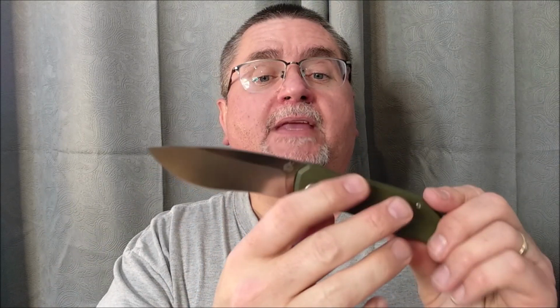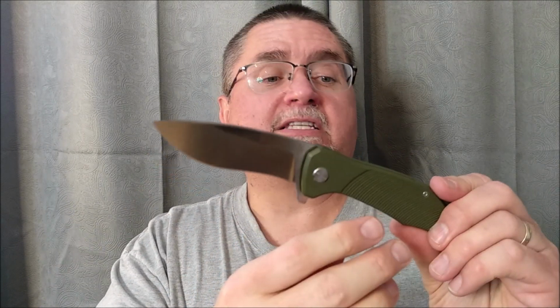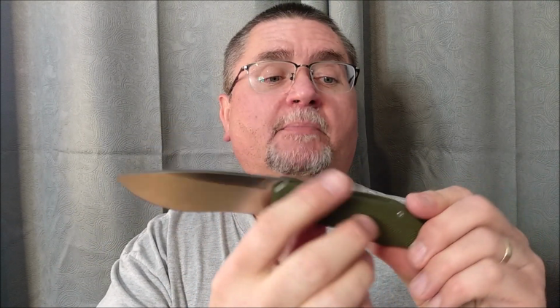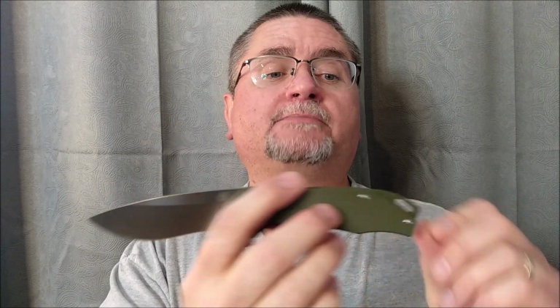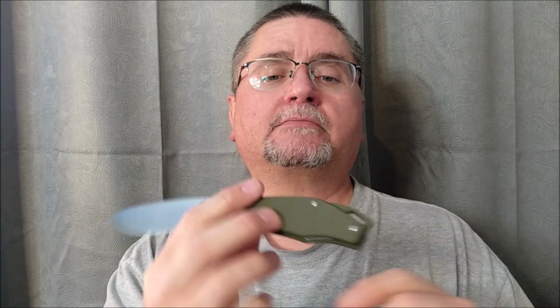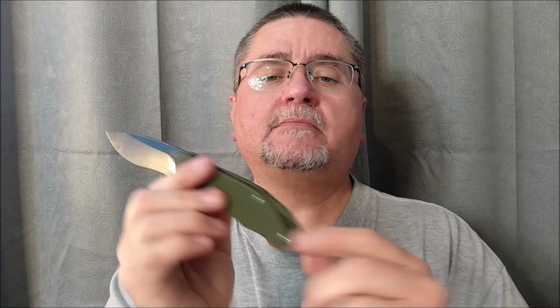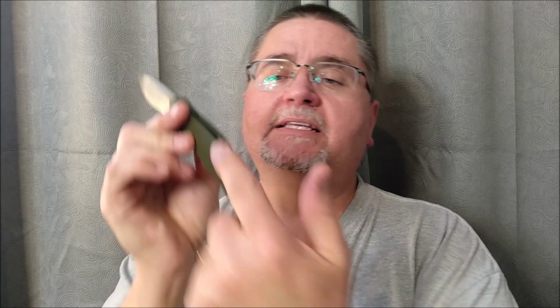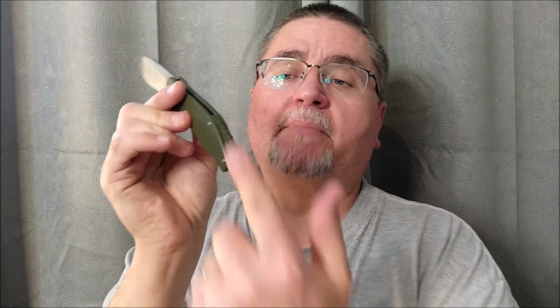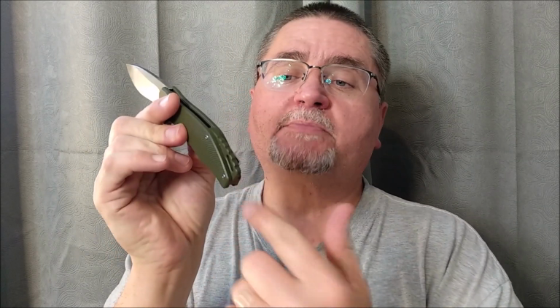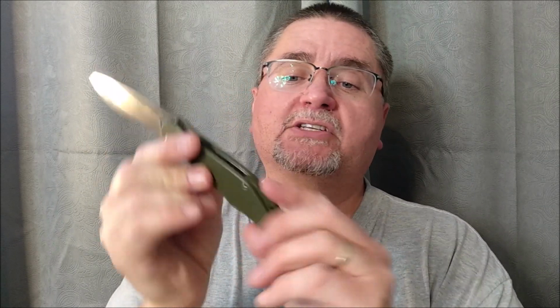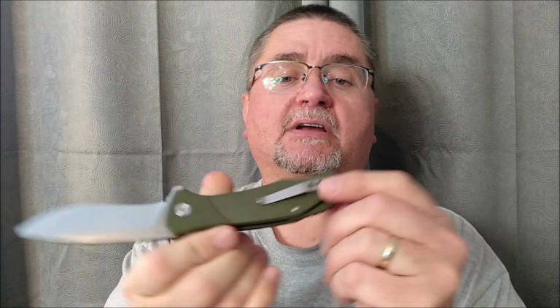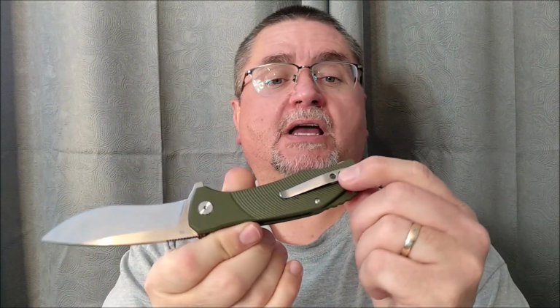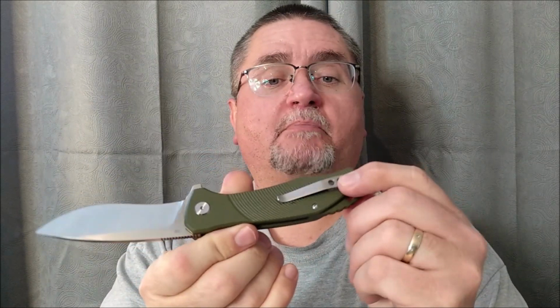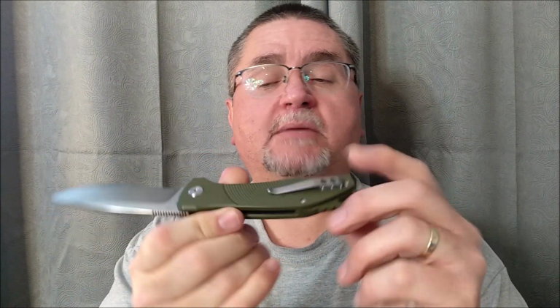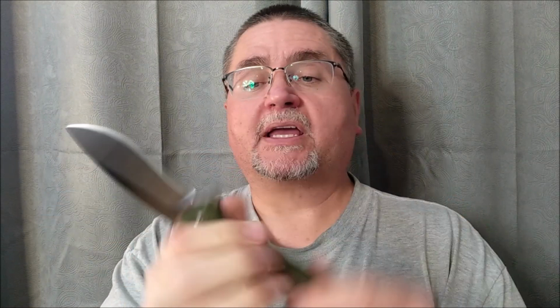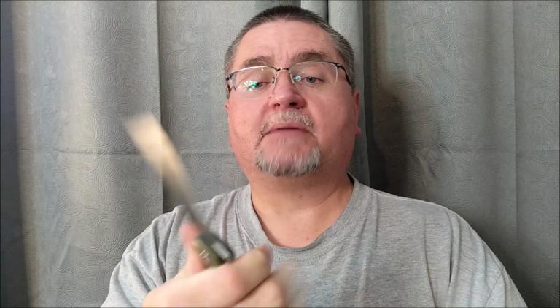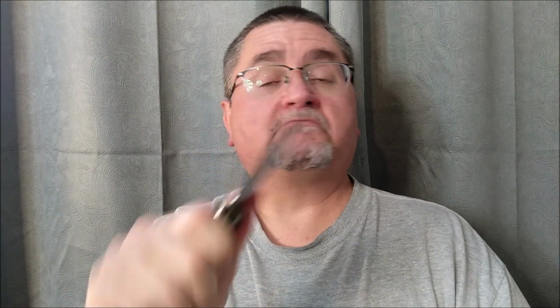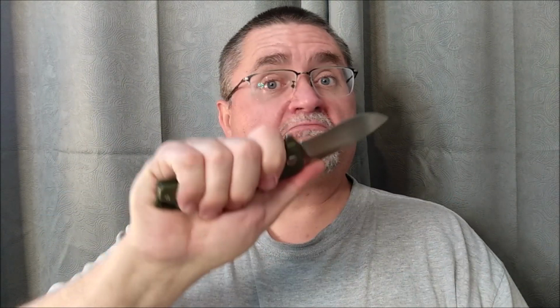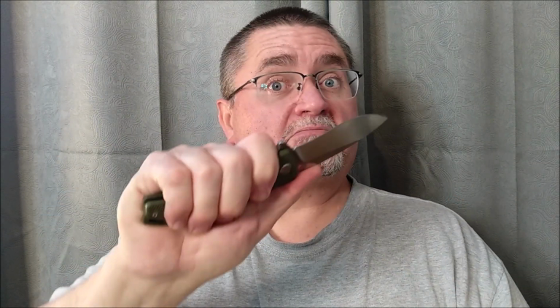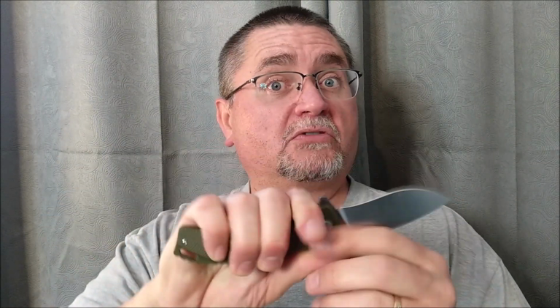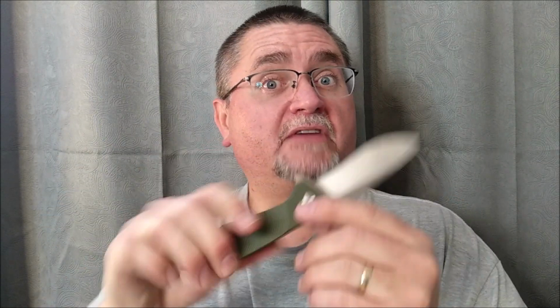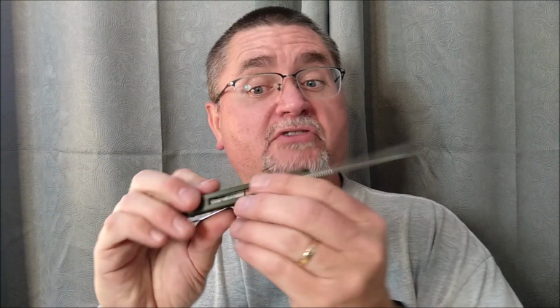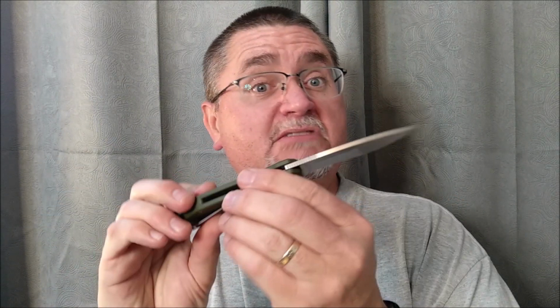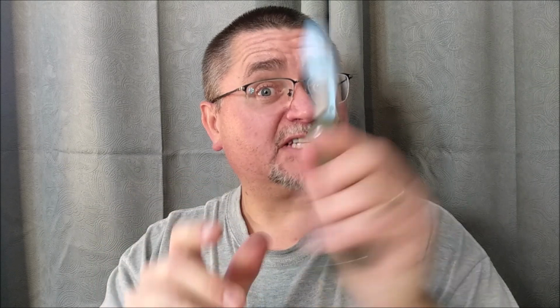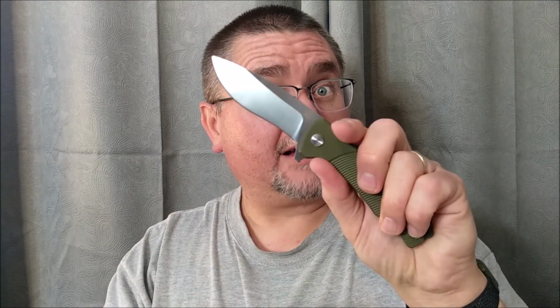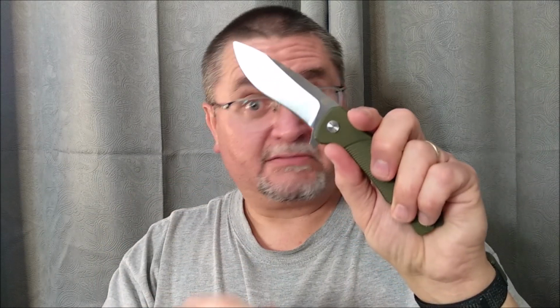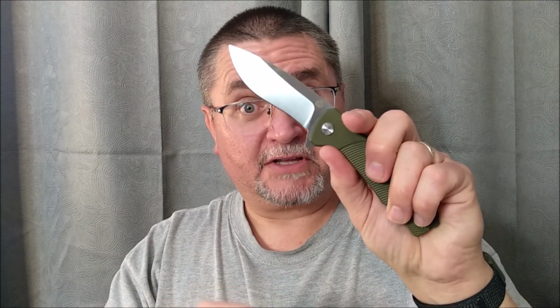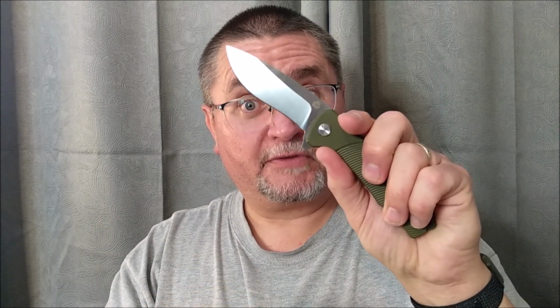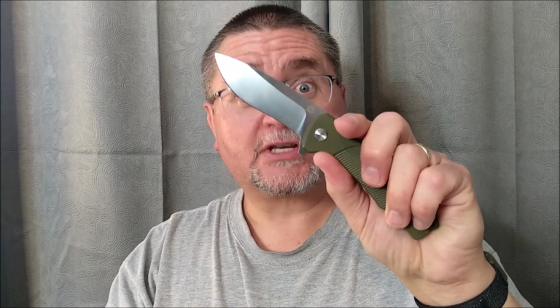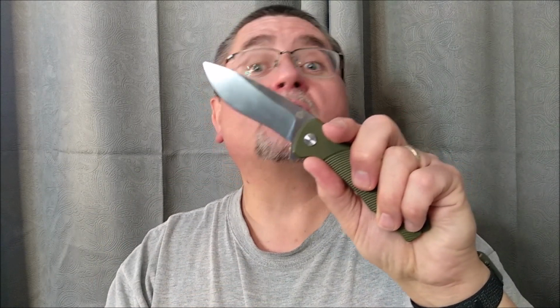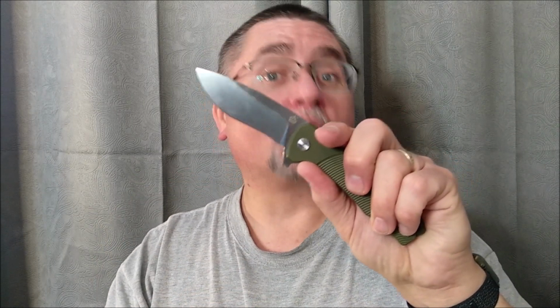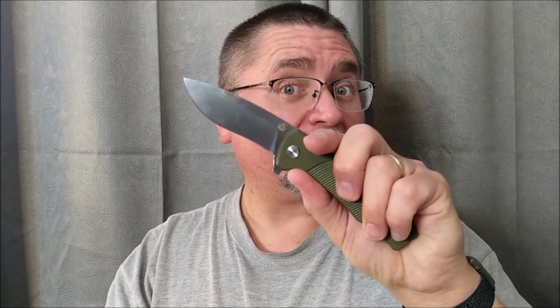It's a flipper. It's got a backspacer, a deep pocket clip. So if you're interested, stick around. The full review is coming right now.